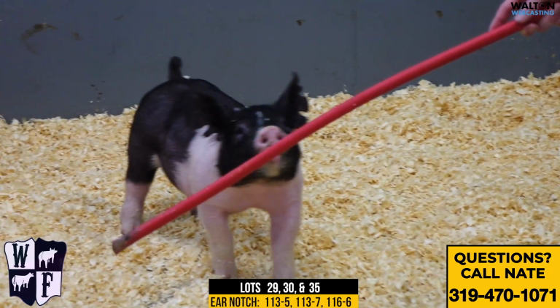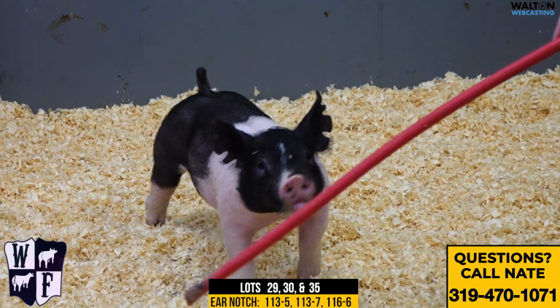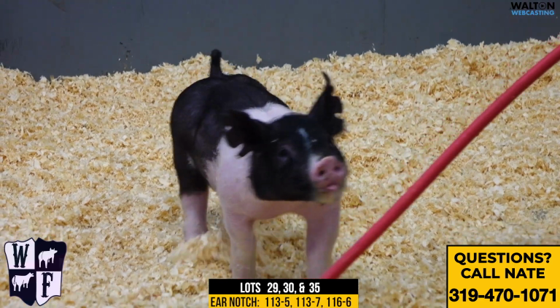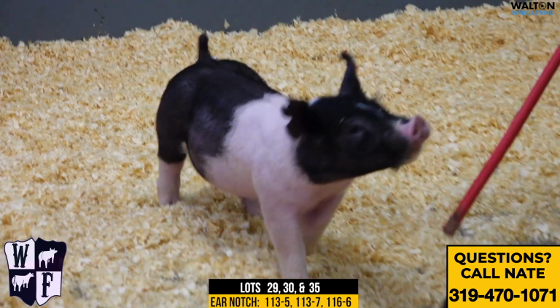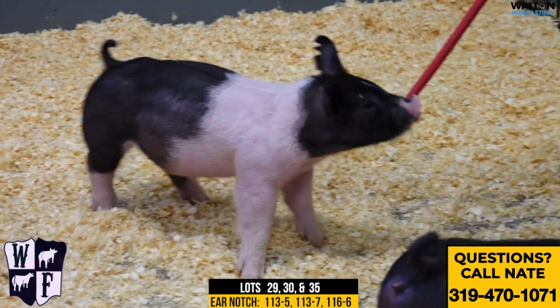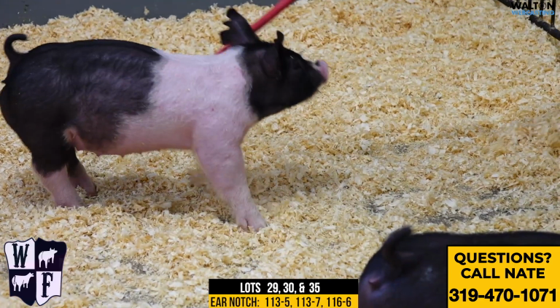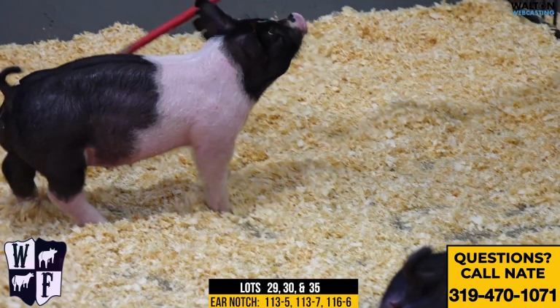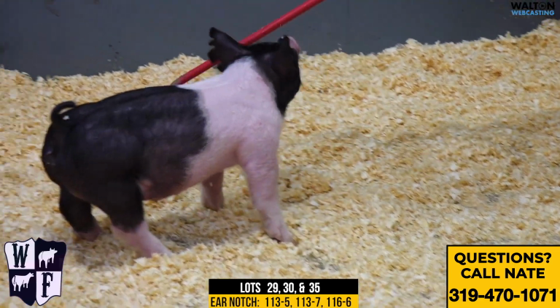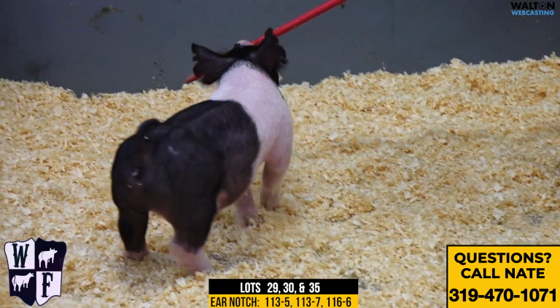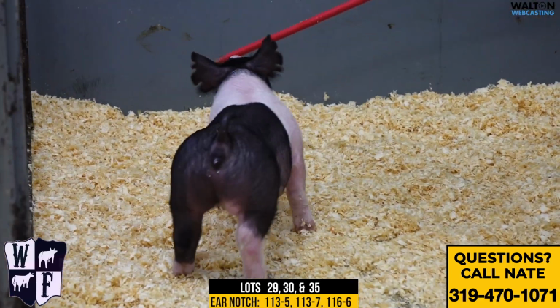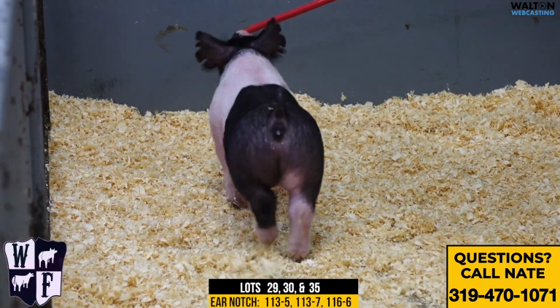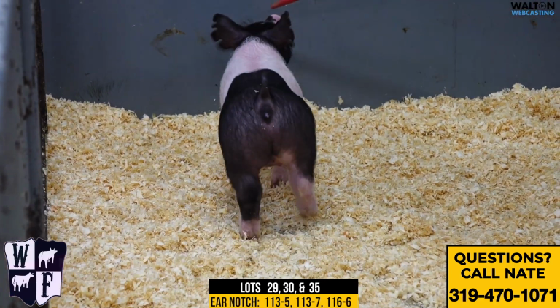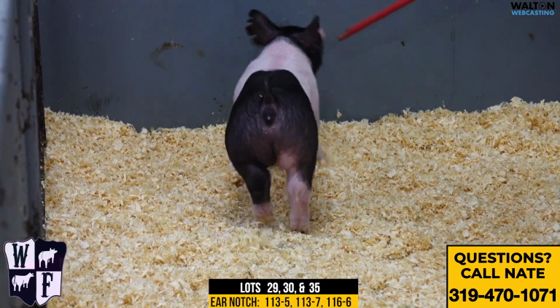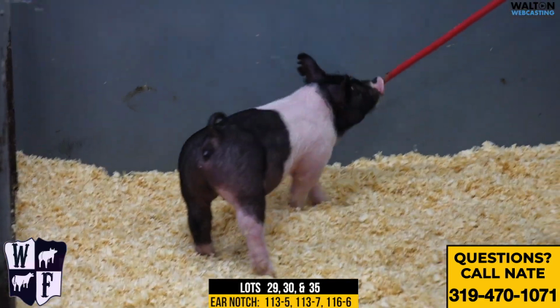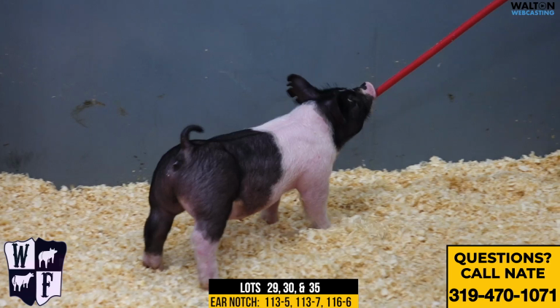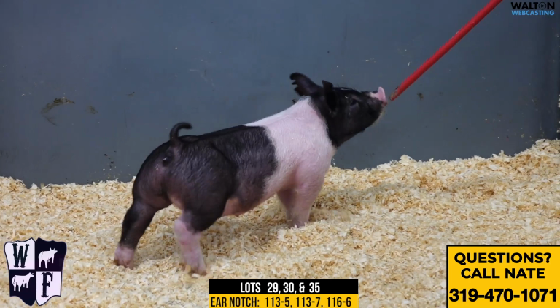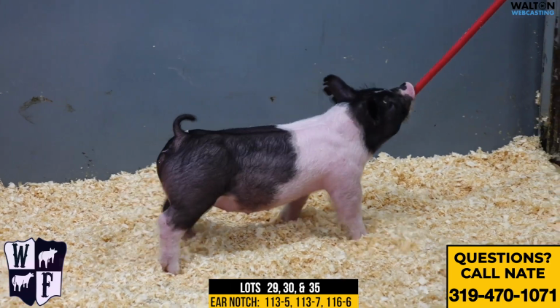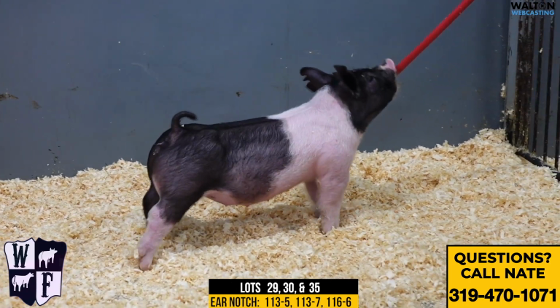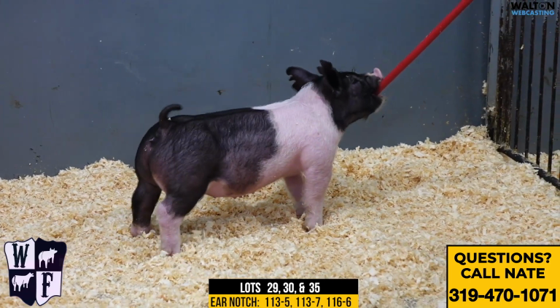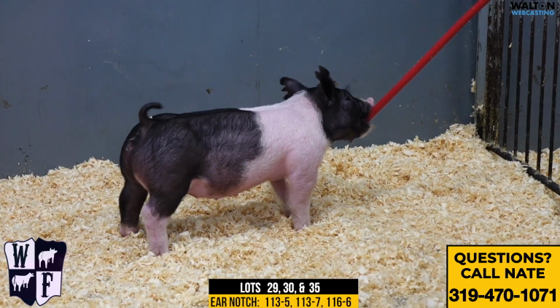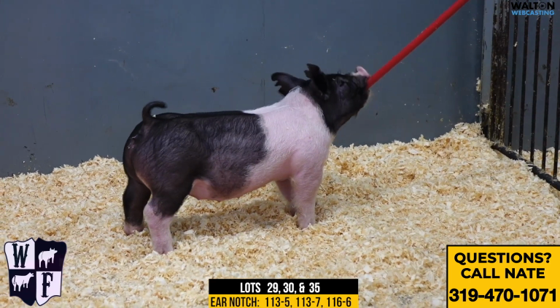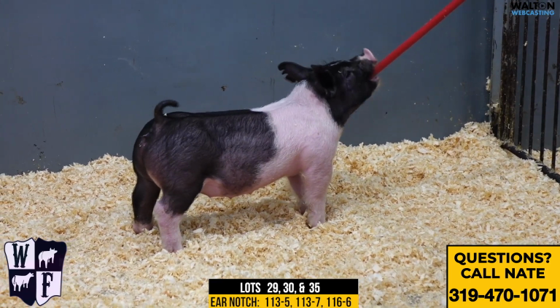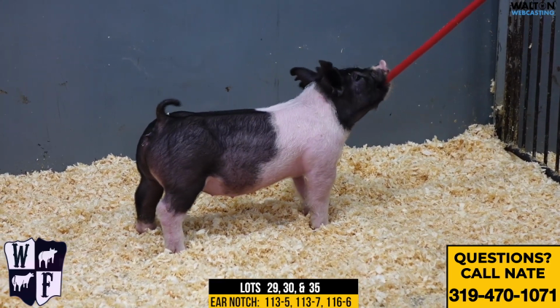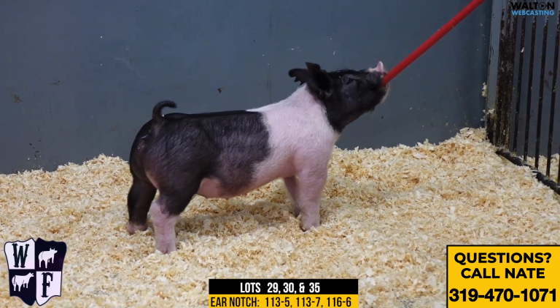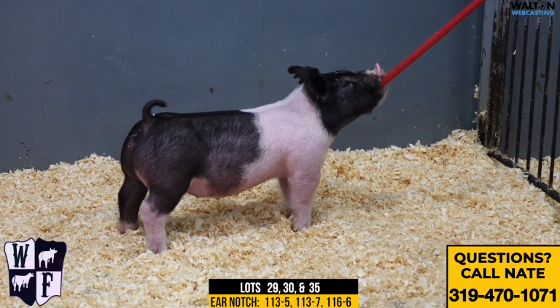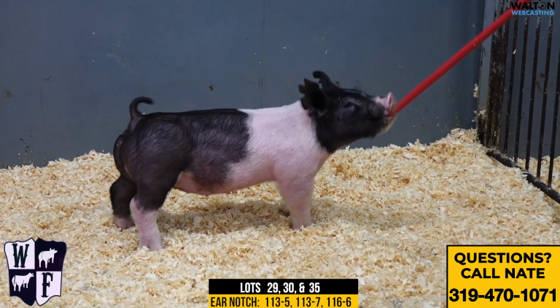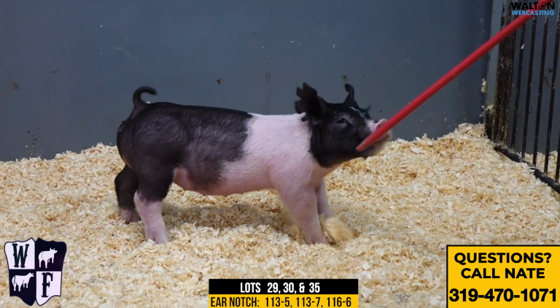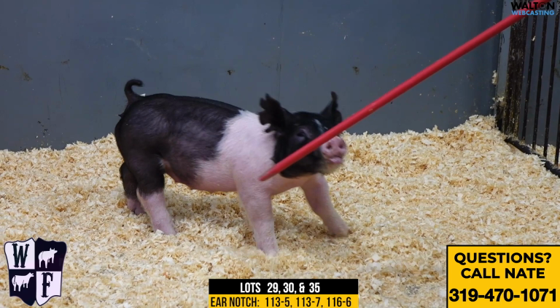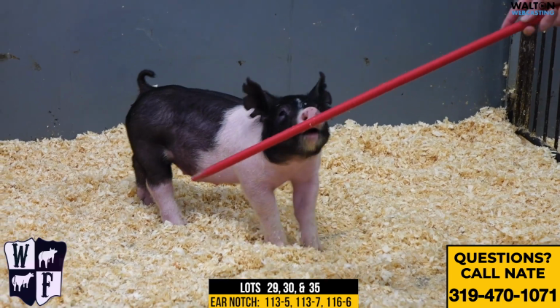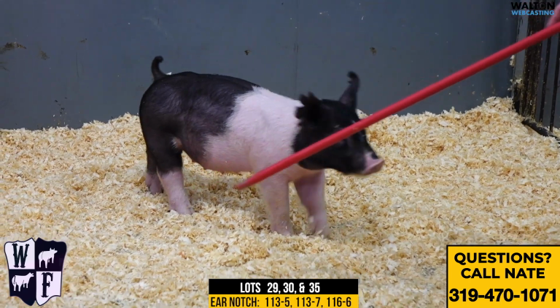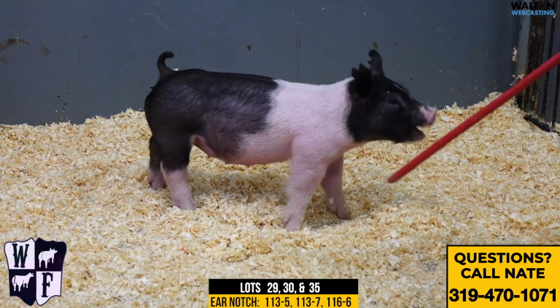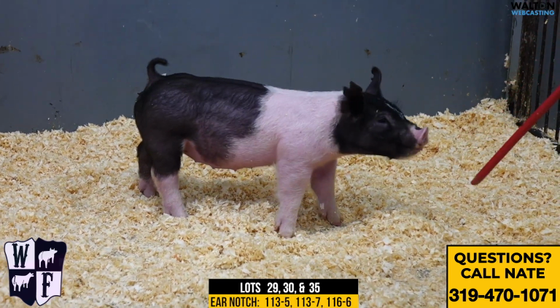Some guys don't always love the skunk face deal, but I personally don't think it matters. So 113-7 — that'd be the Family Tradition Squared Edge. As you've seen the 113 litter, I think they're going to have a great career in the show world.